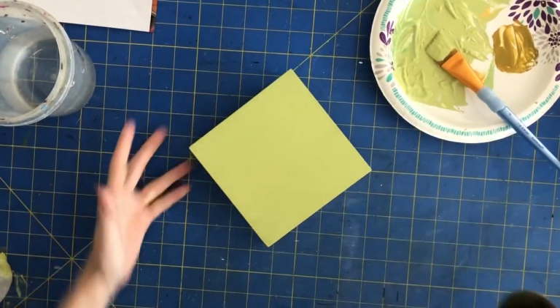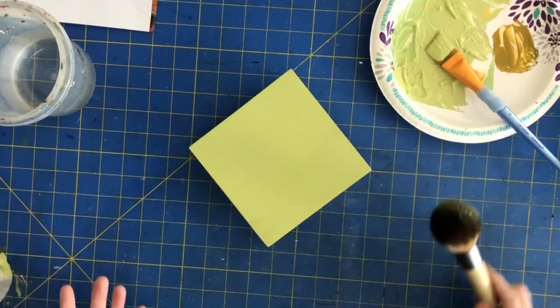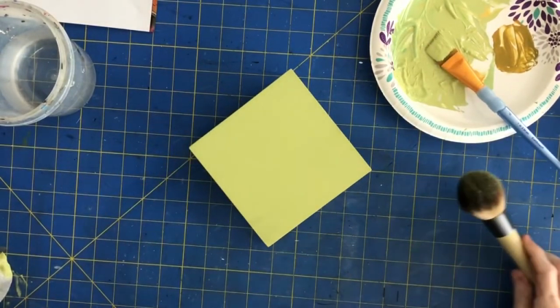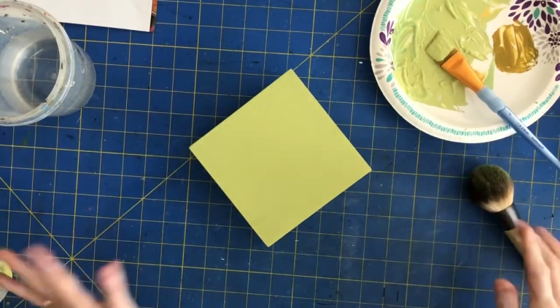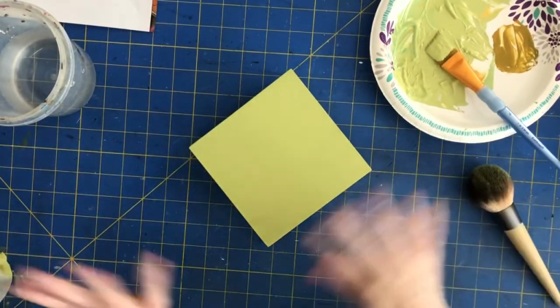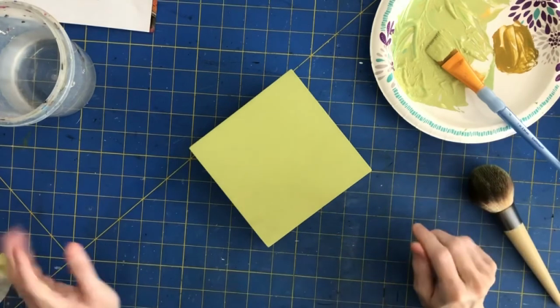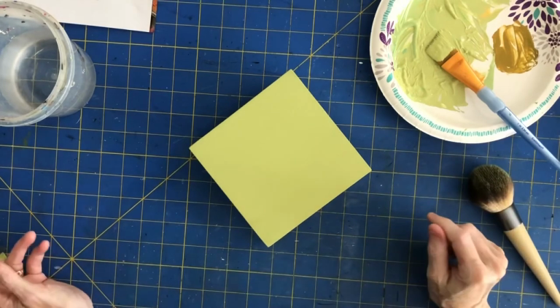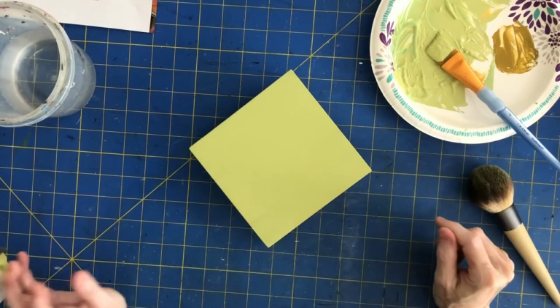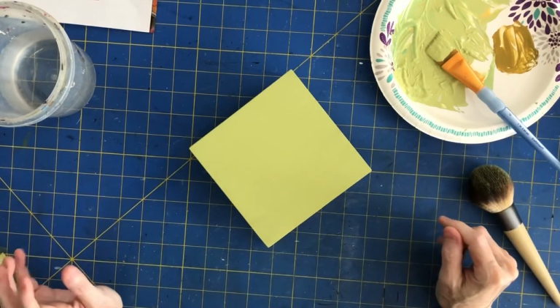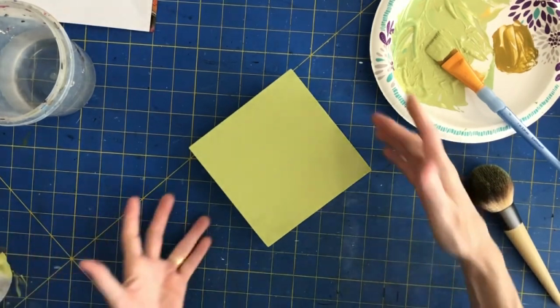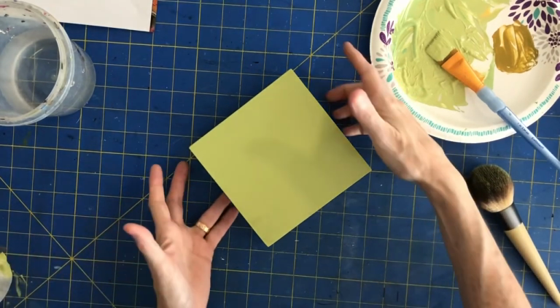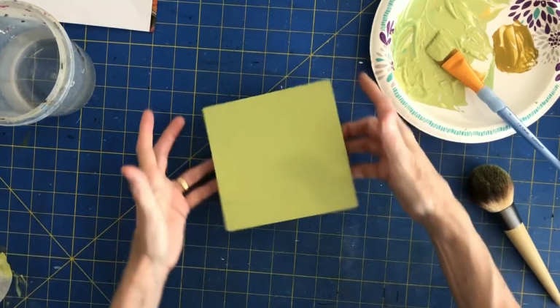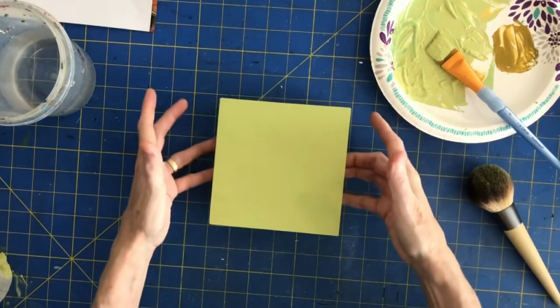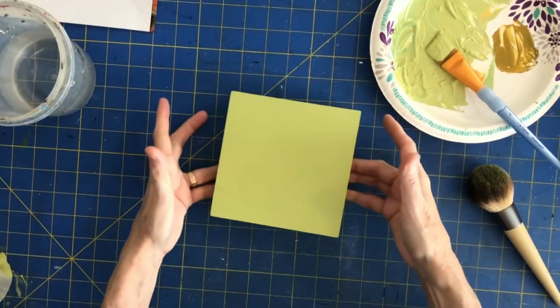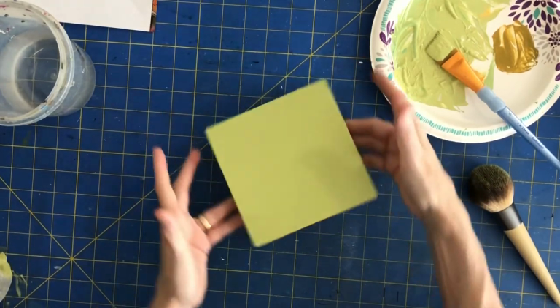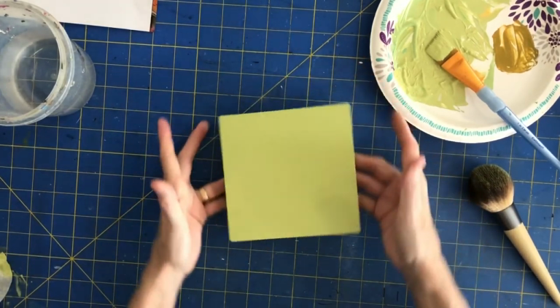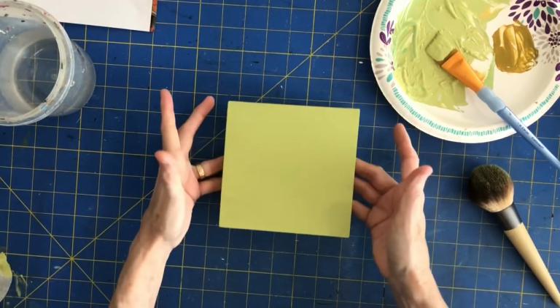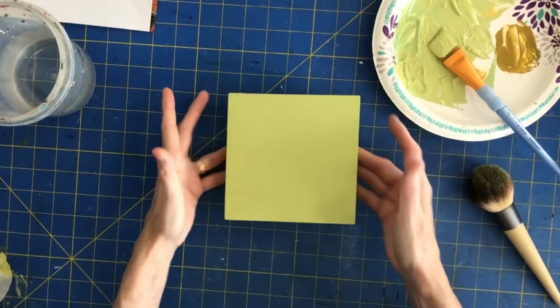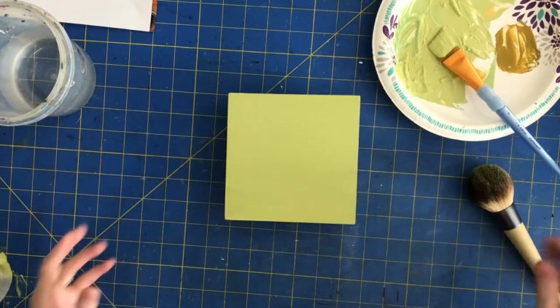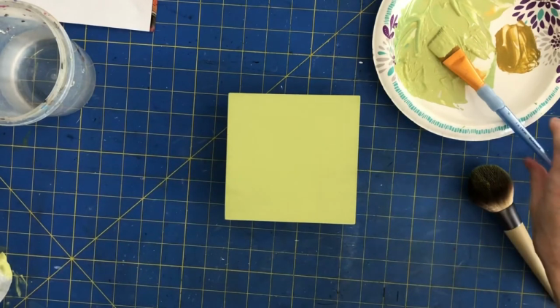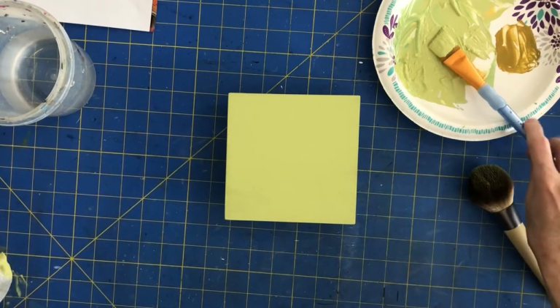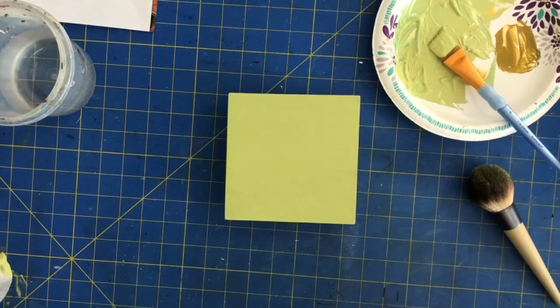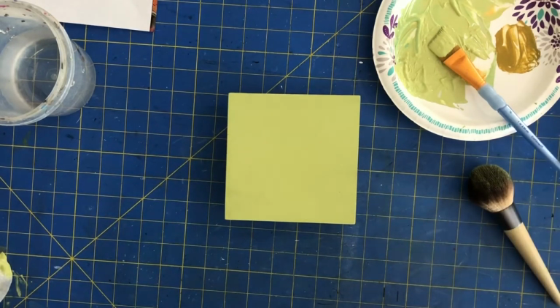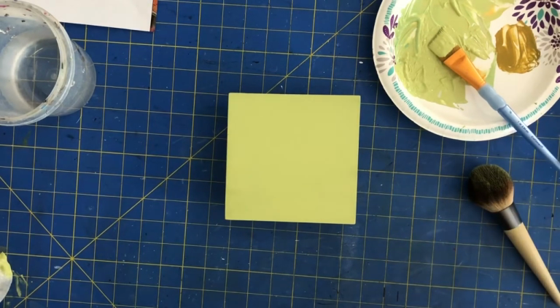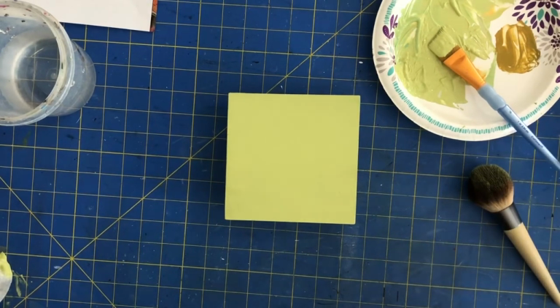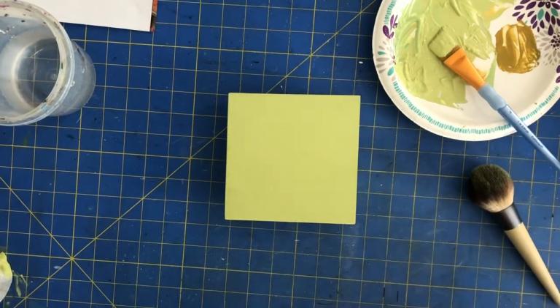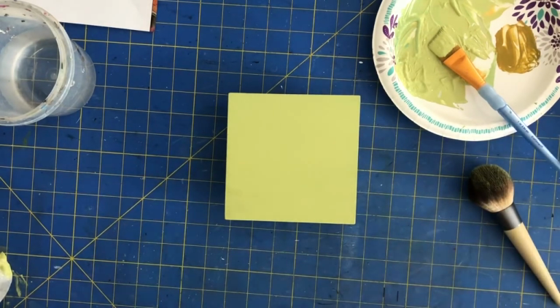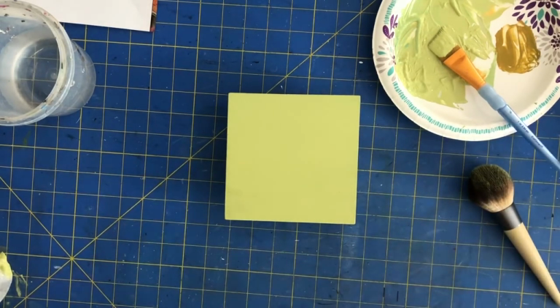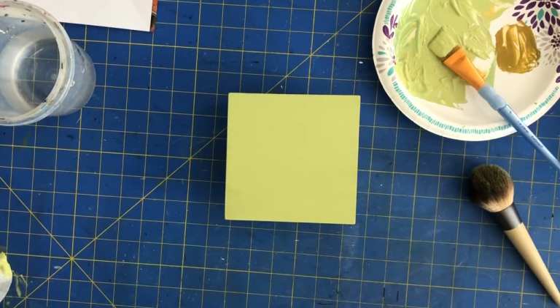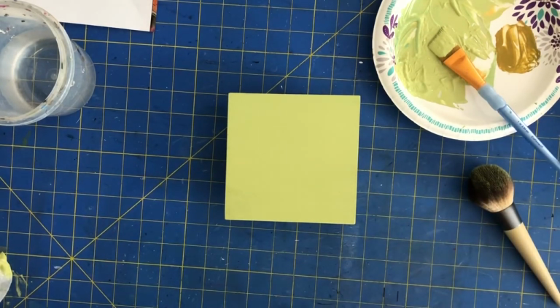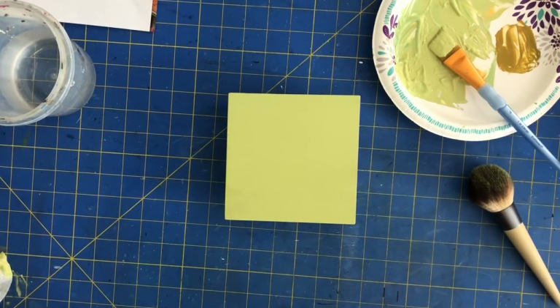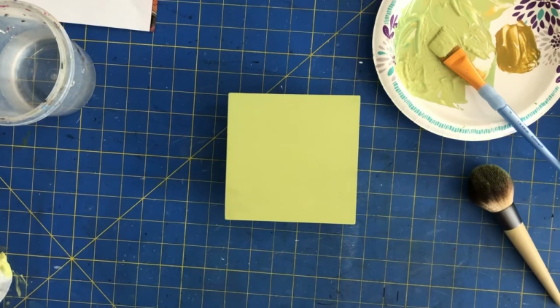Once you do that, just let it dry and you're all set with your base color. Thank you for watching — I hope that helps explain how to put on your base color. I'll see you guys next time, bye bye!